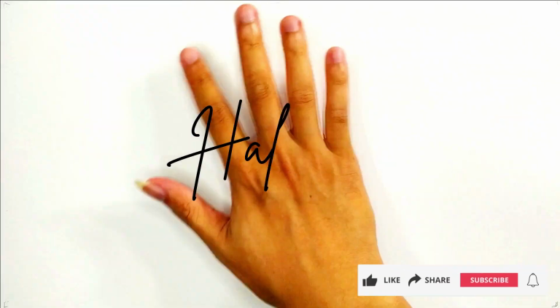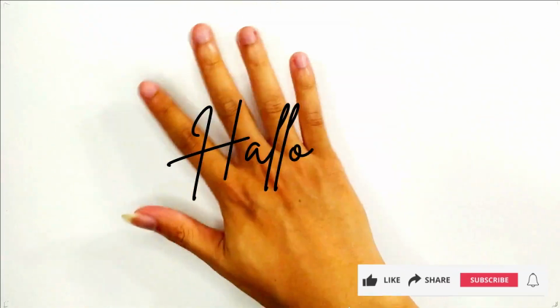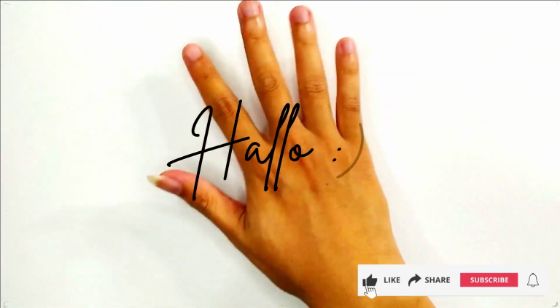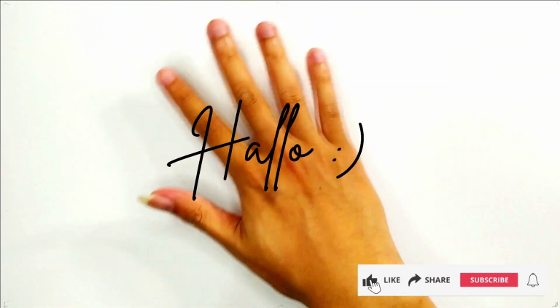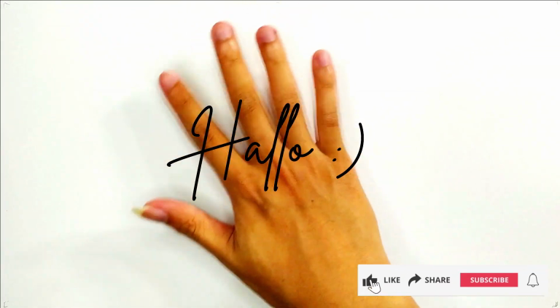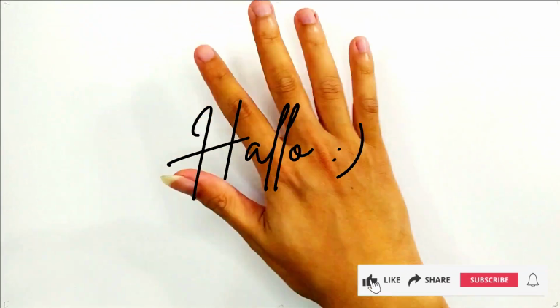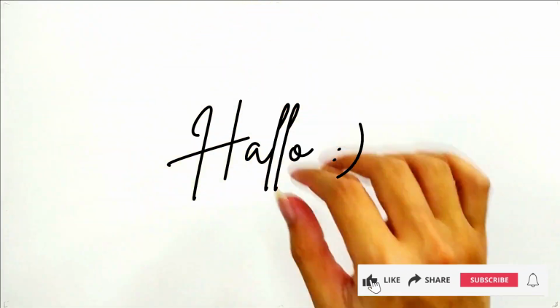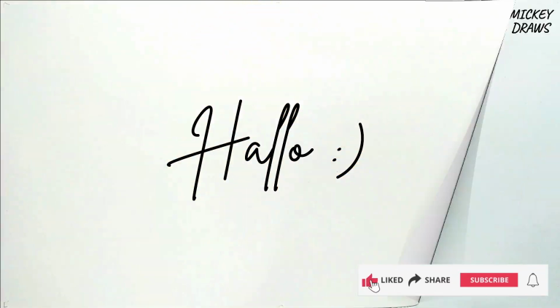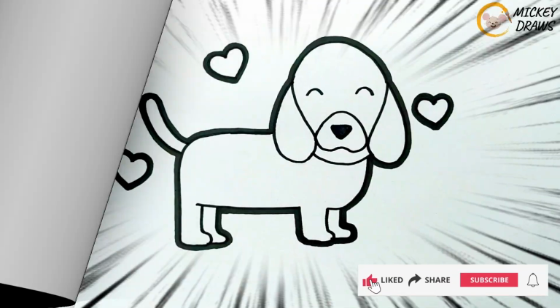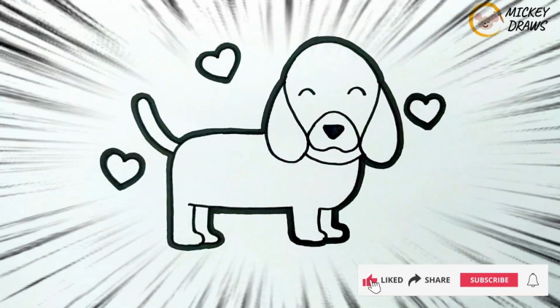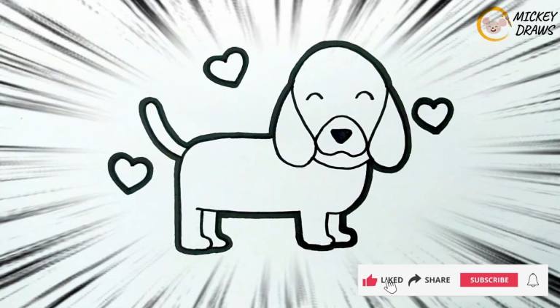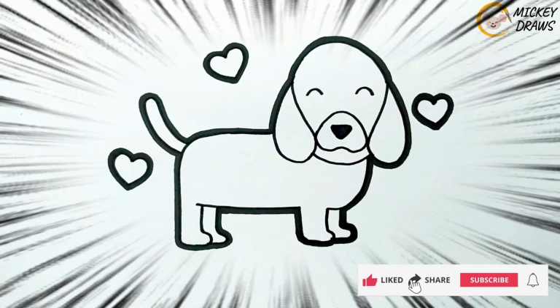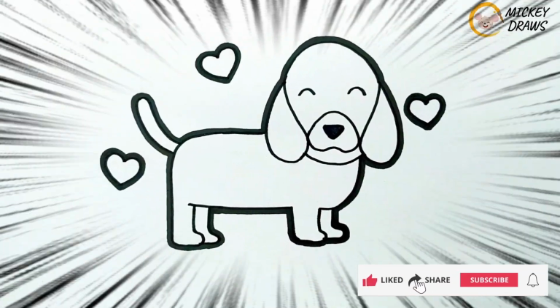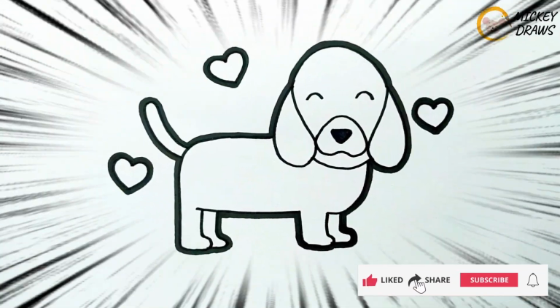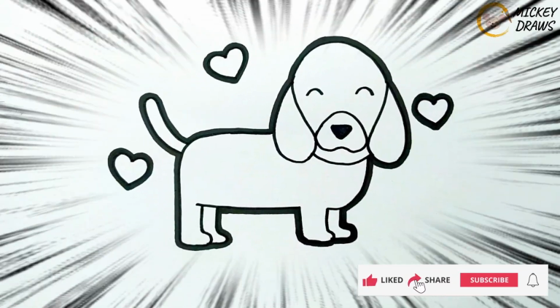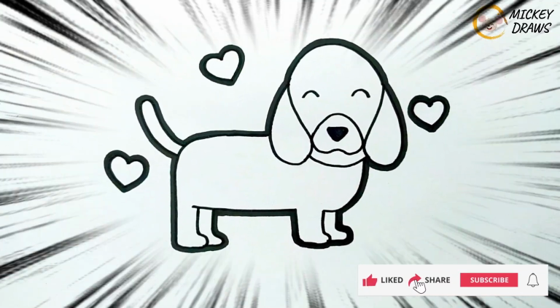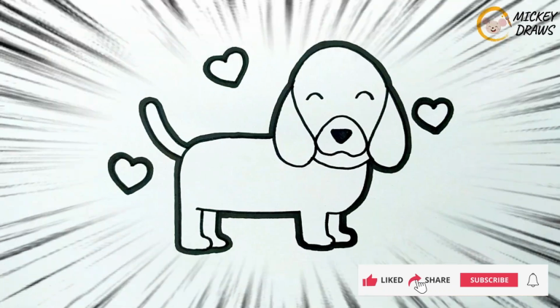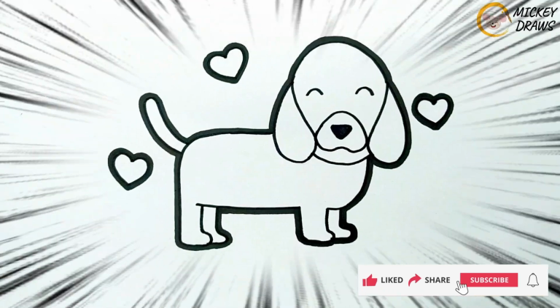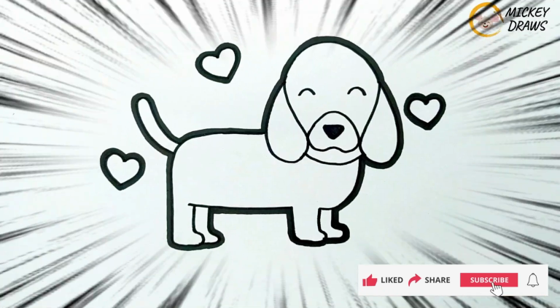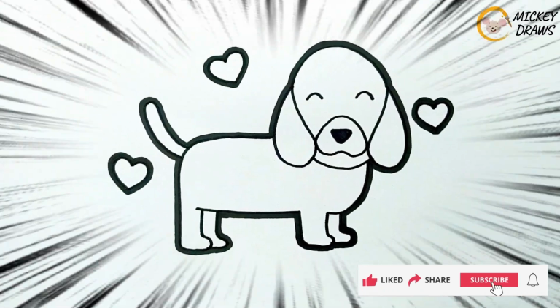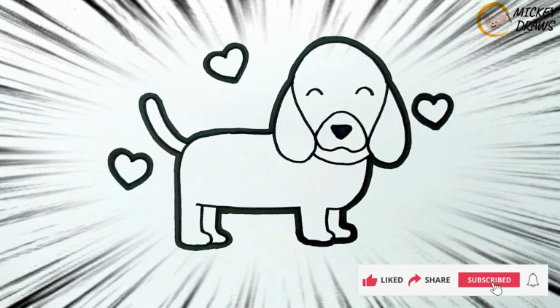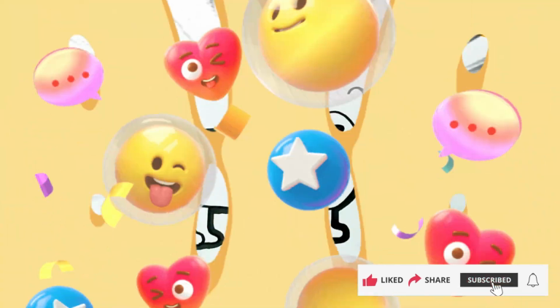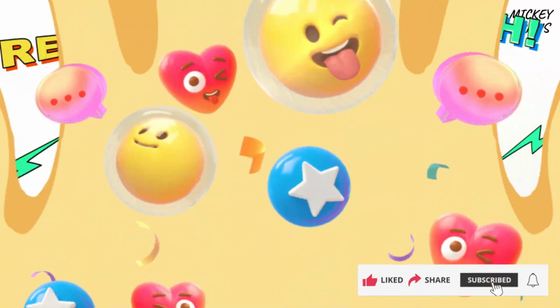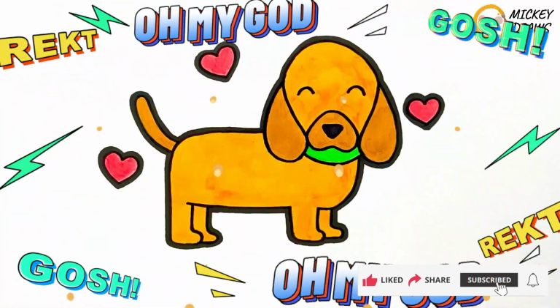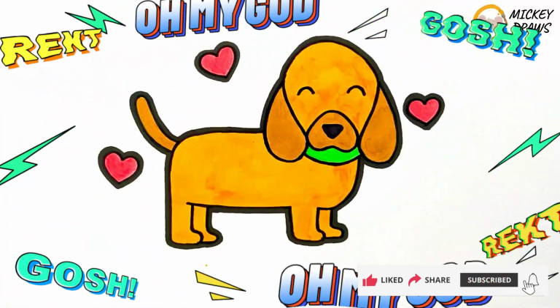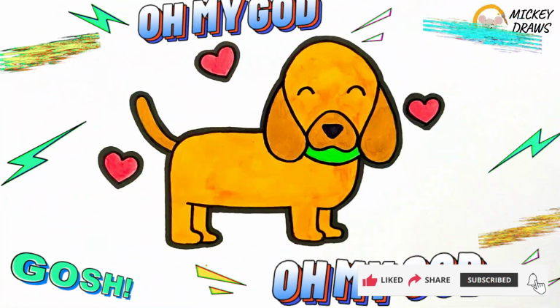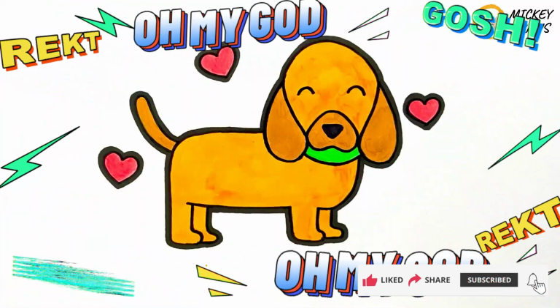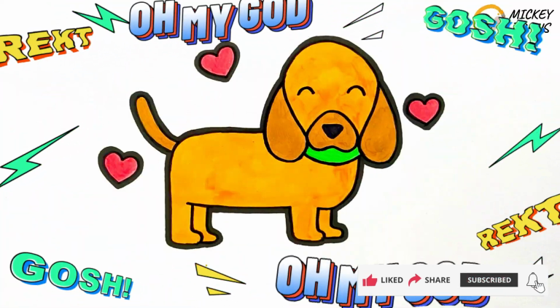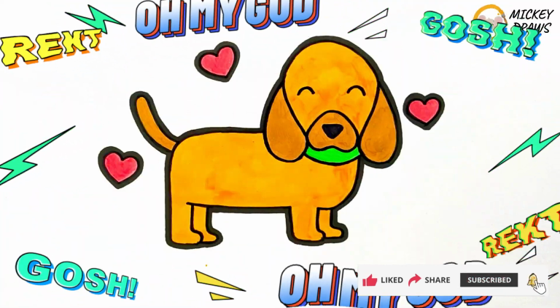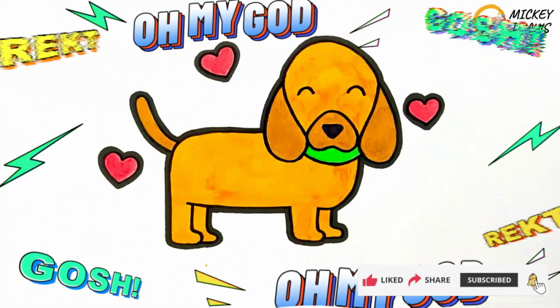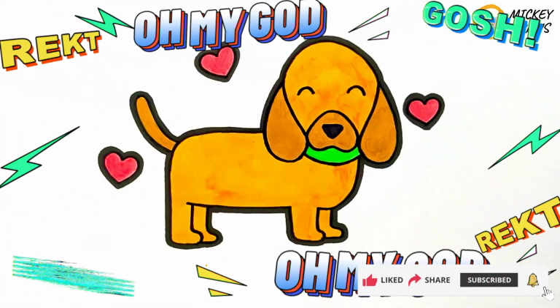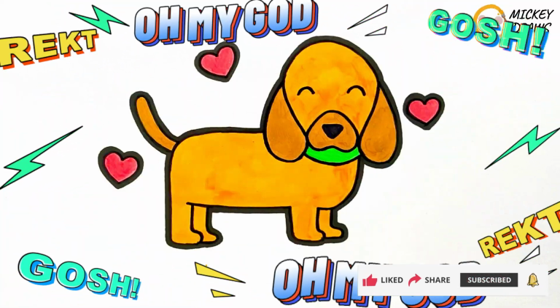Hello, guys. Welcome to the Mickey Draws channel. Today, we will draw and color a nice dog with love around him. Let's get started.